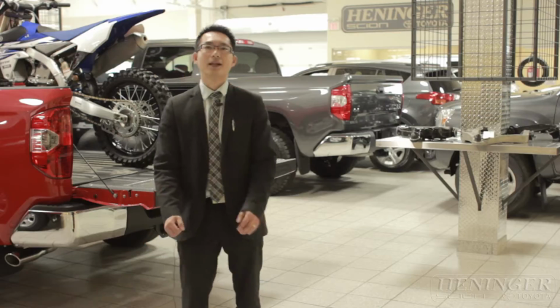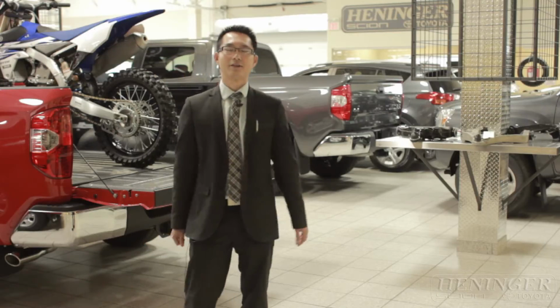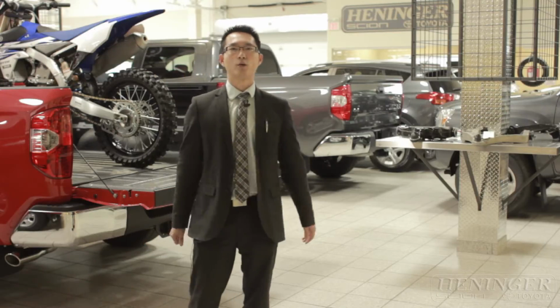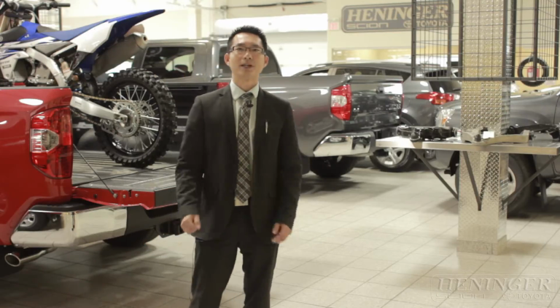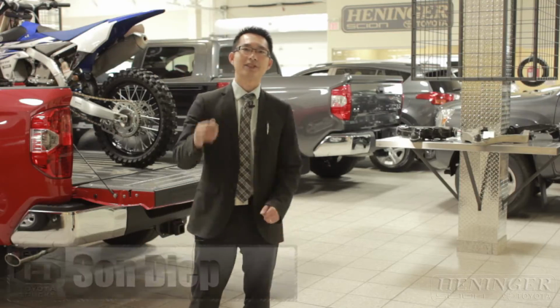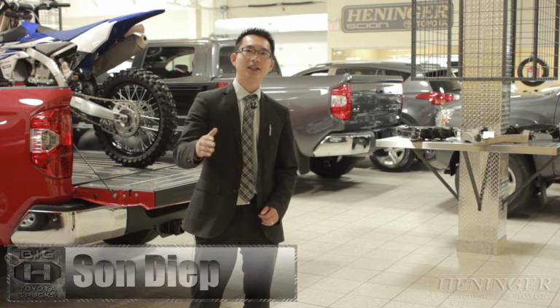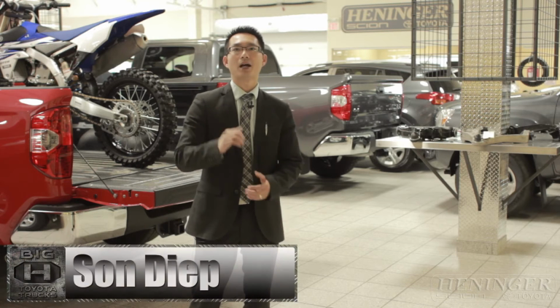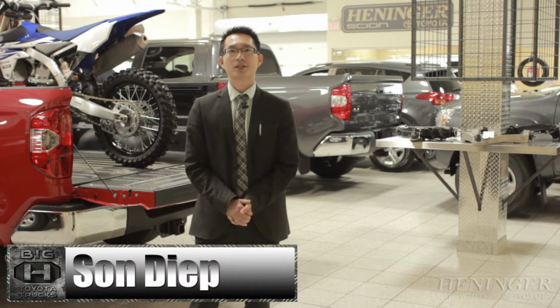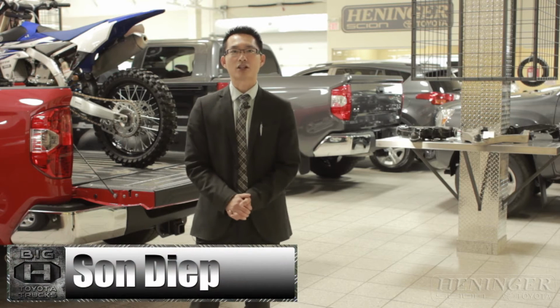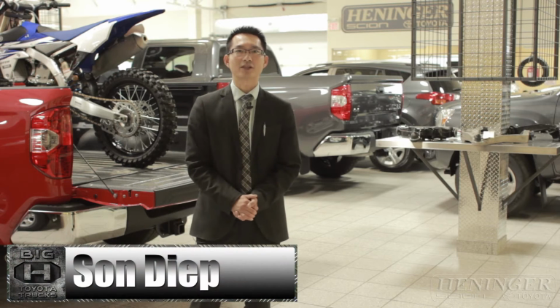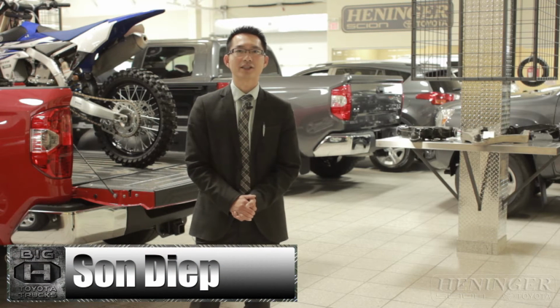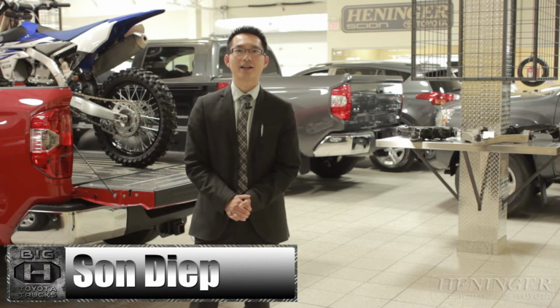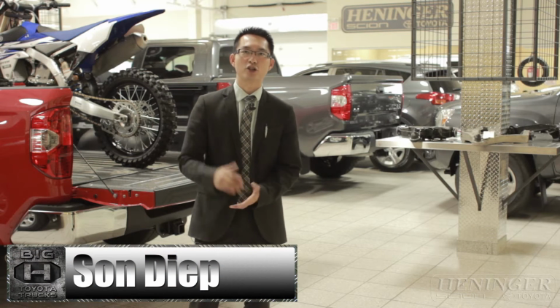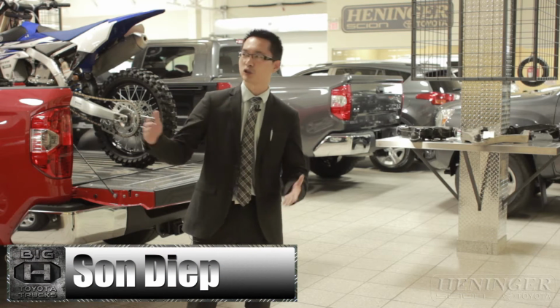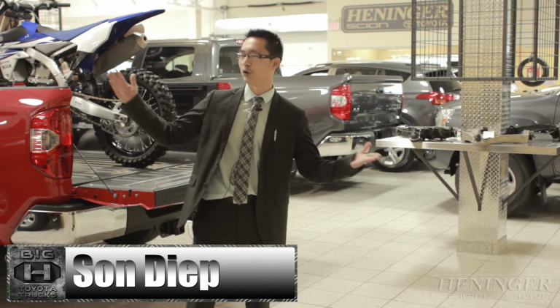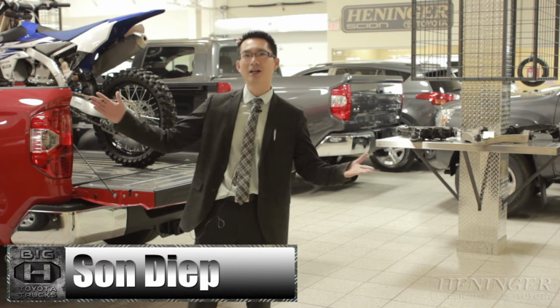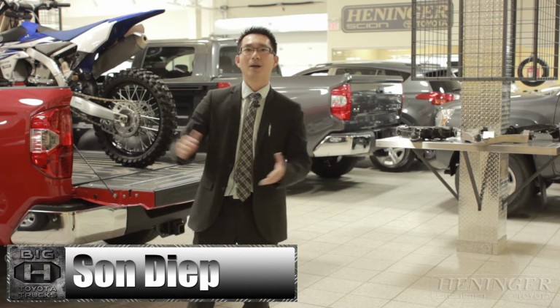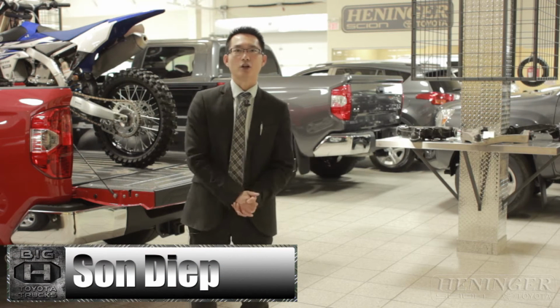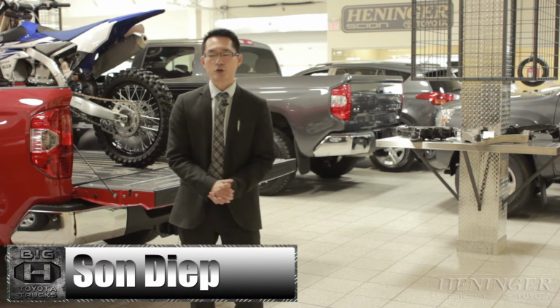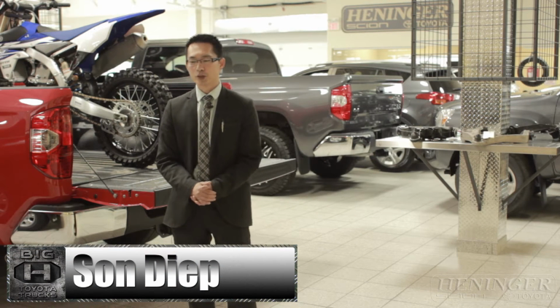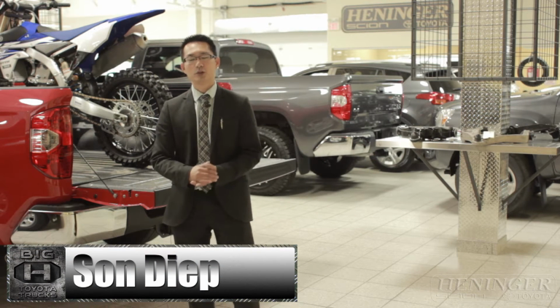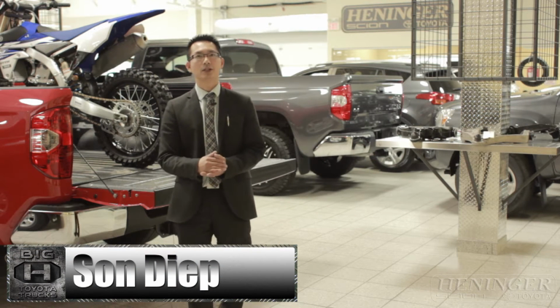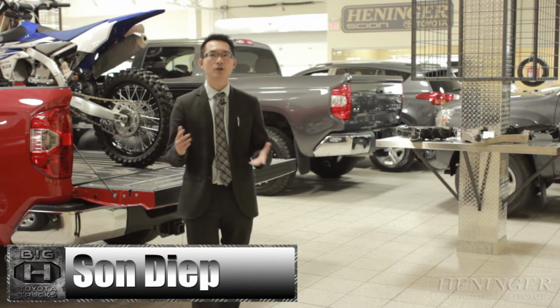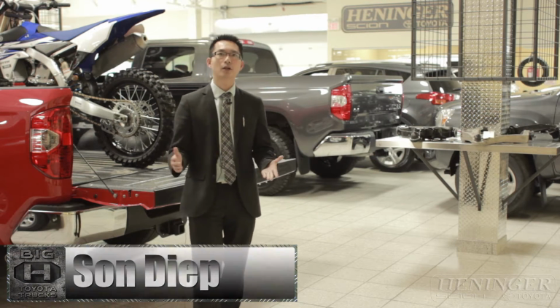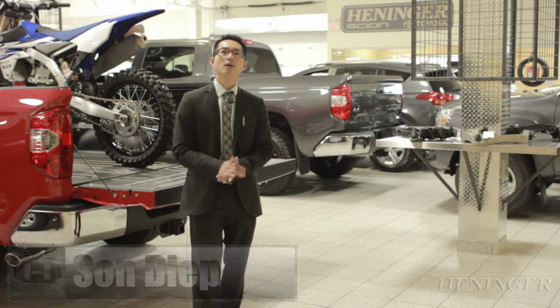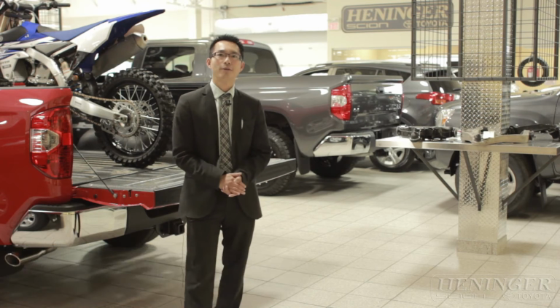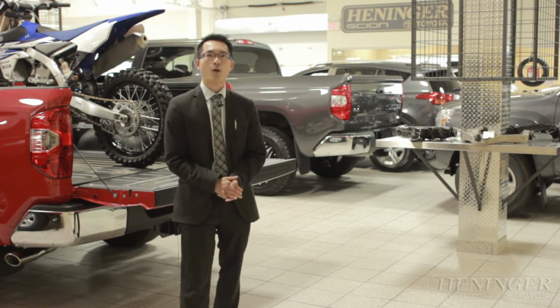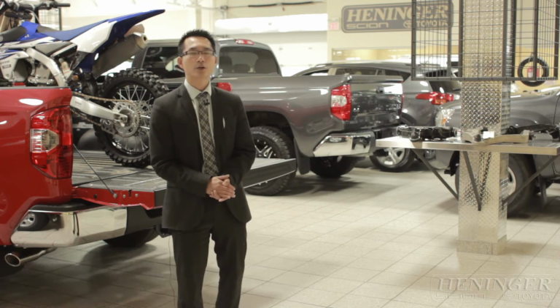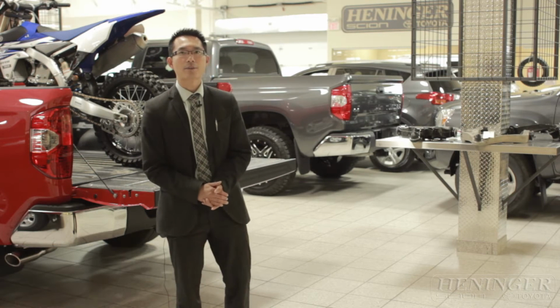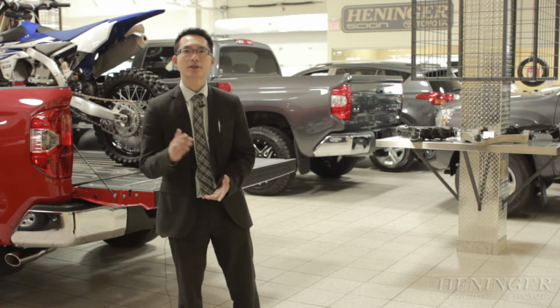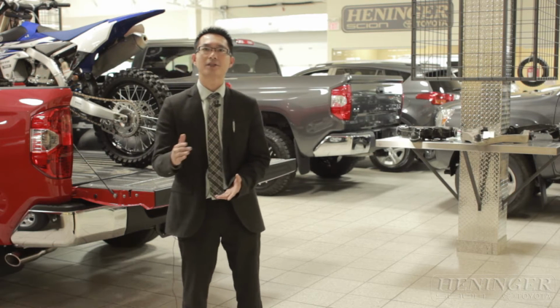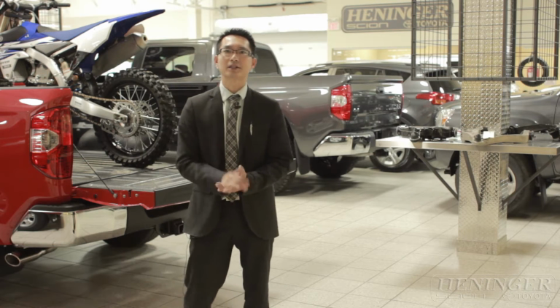Hello everyone, my name is Sandeep. I'm a truck specialist here at Henninger Toyota. I'm just going to go through with you the Tundra 4WD part-time system.